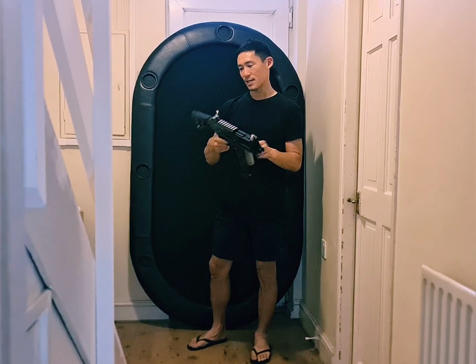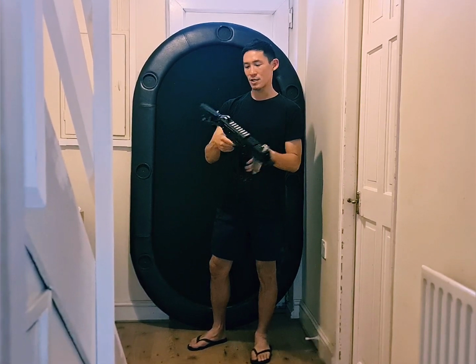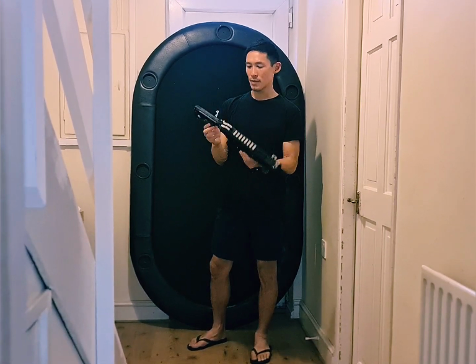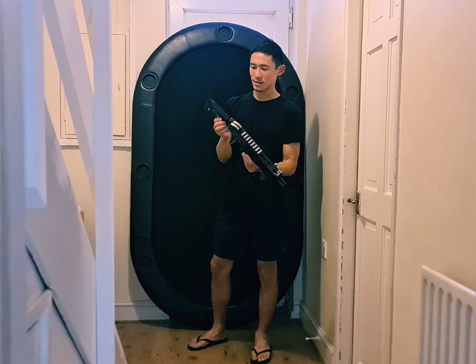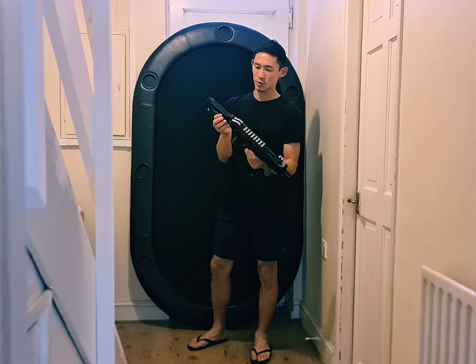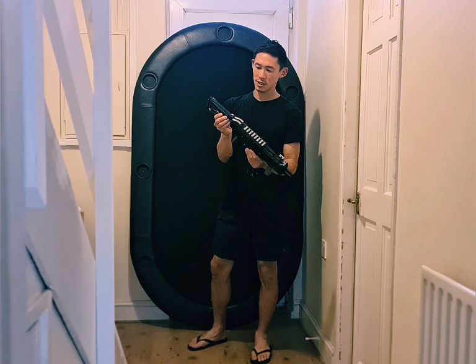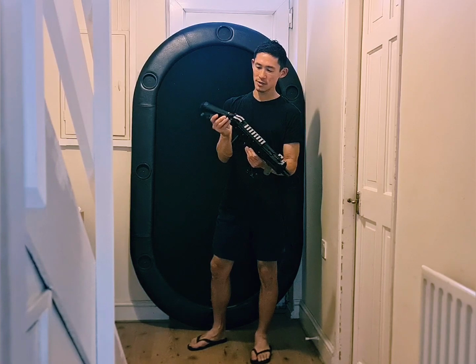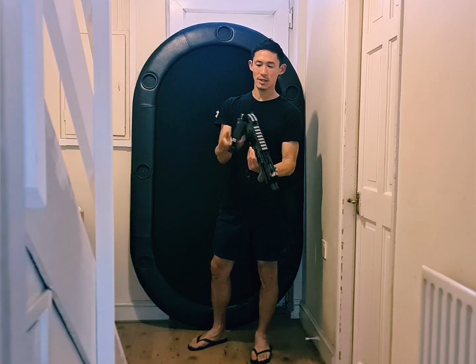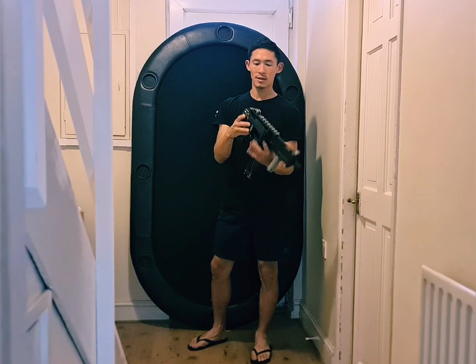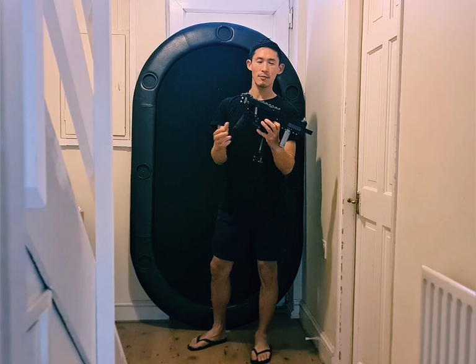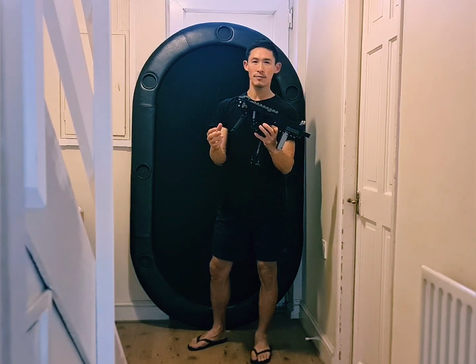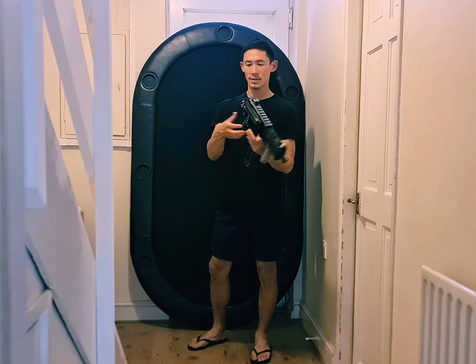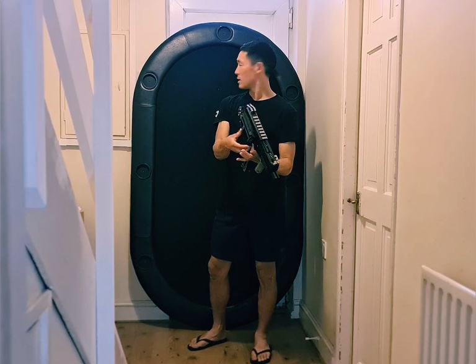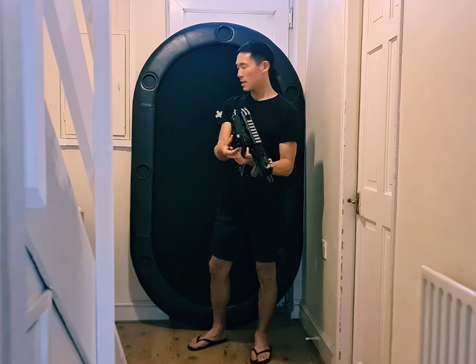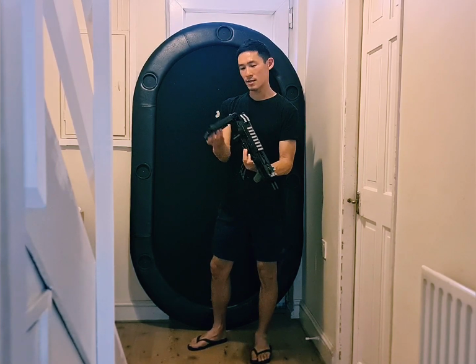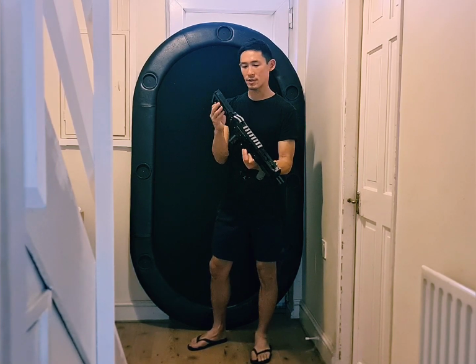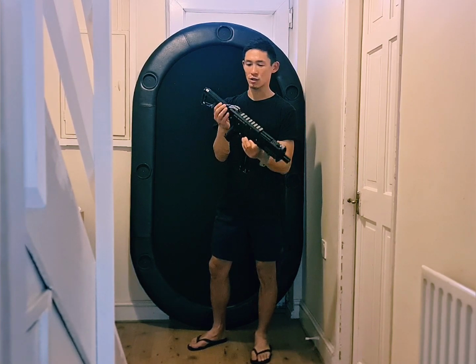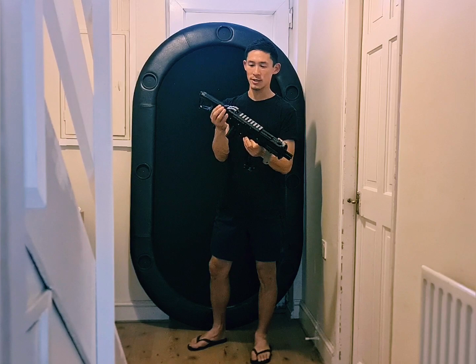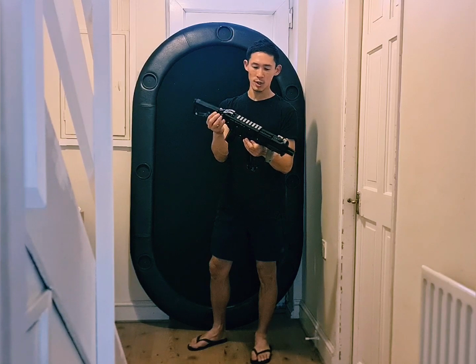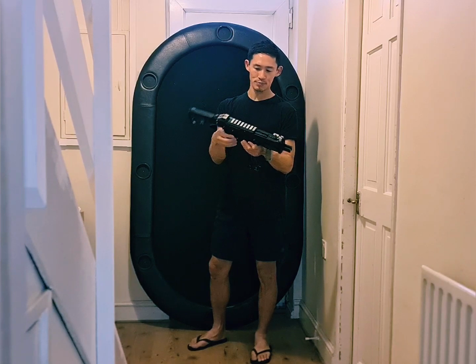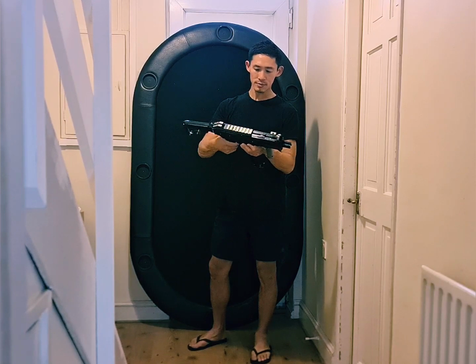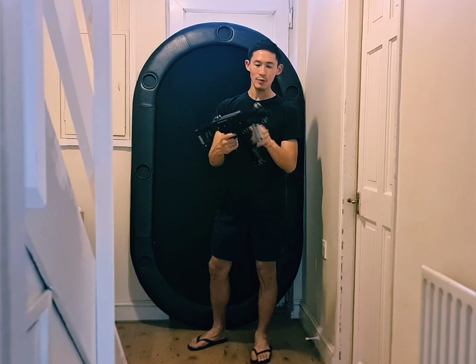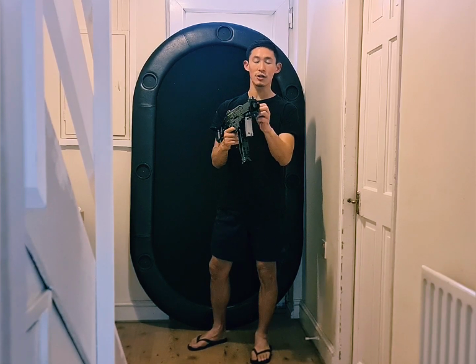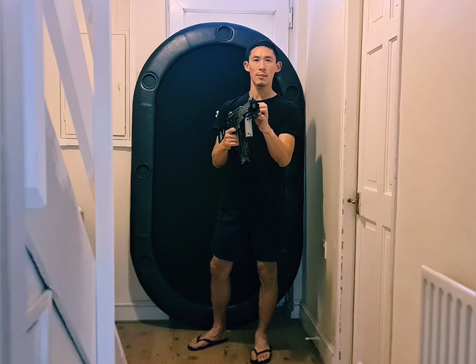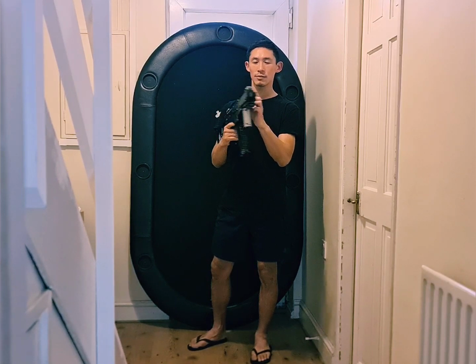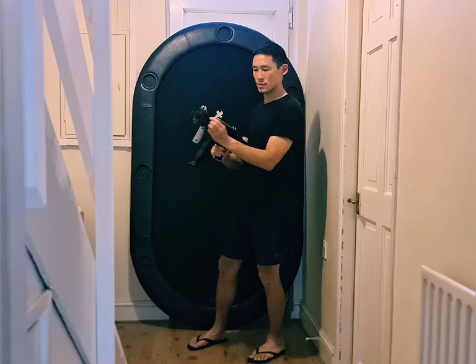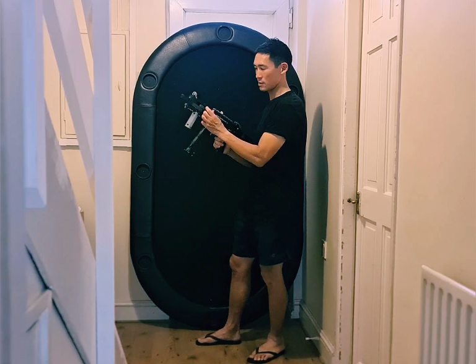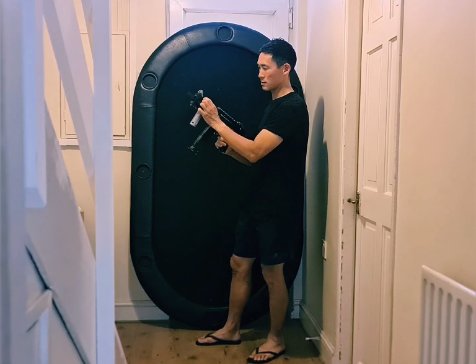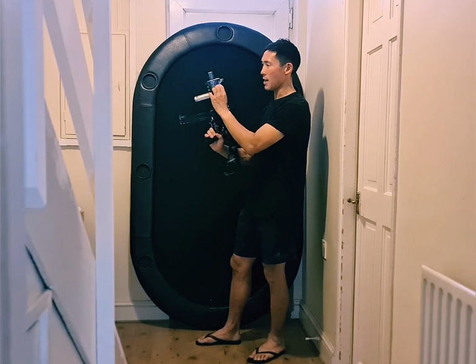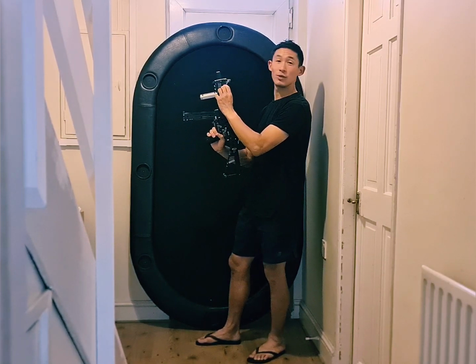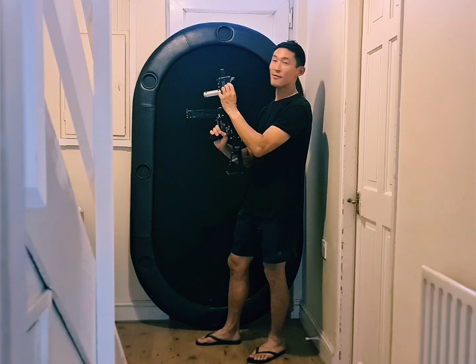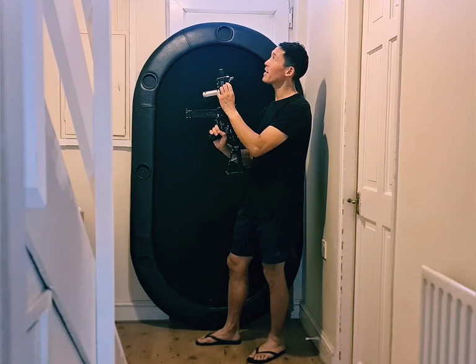This rear part can actually flip over and lock straight in there as well. We've already loaded it up and it's ready to have a bit of fun.